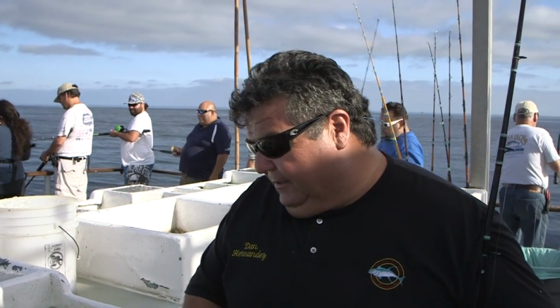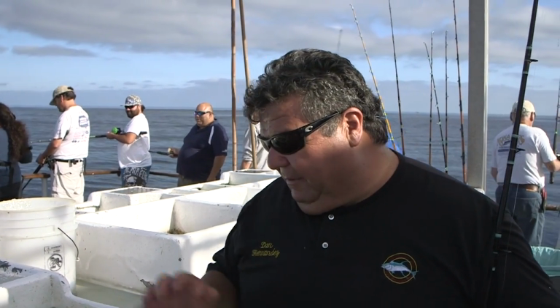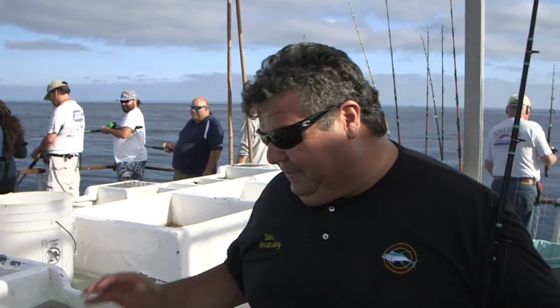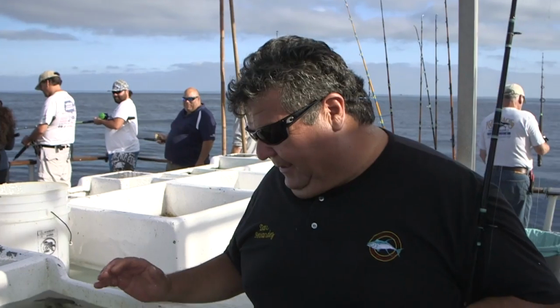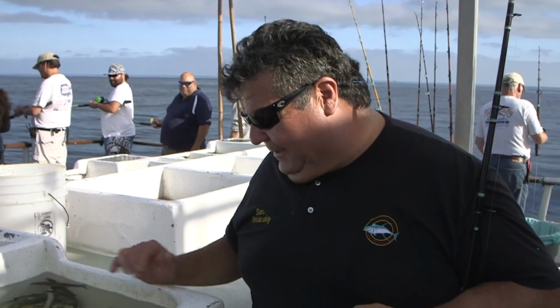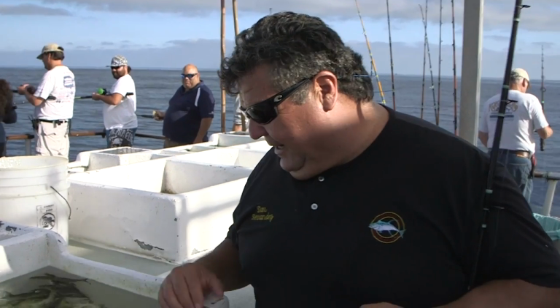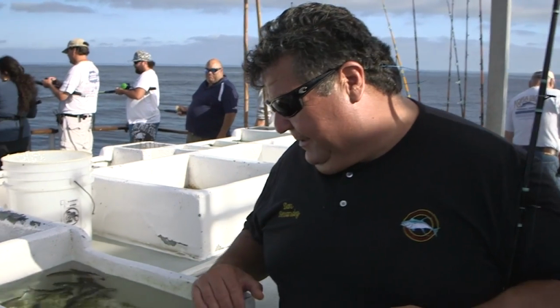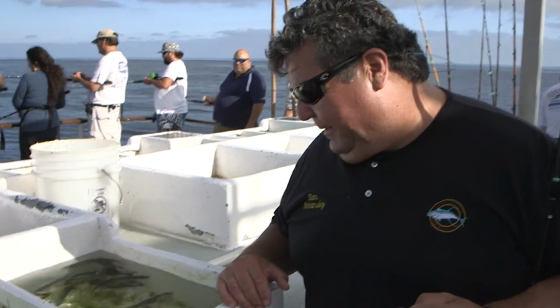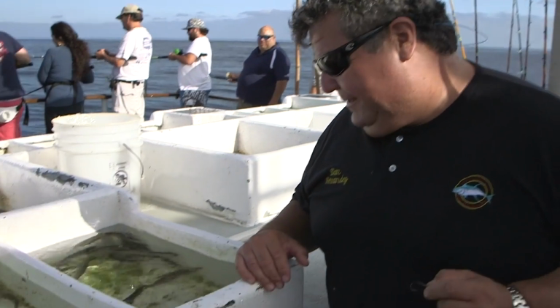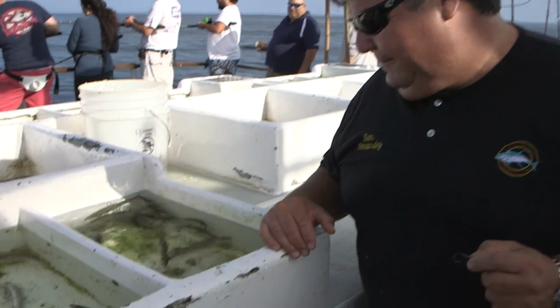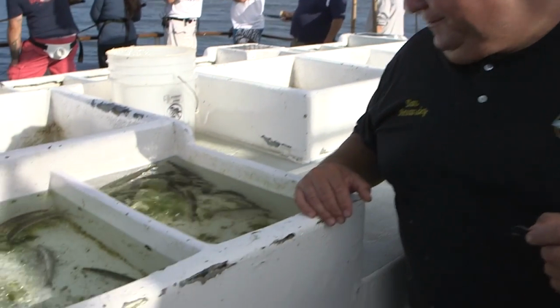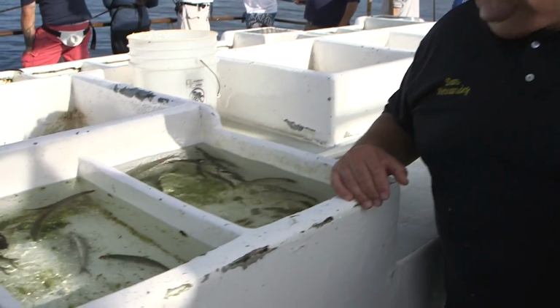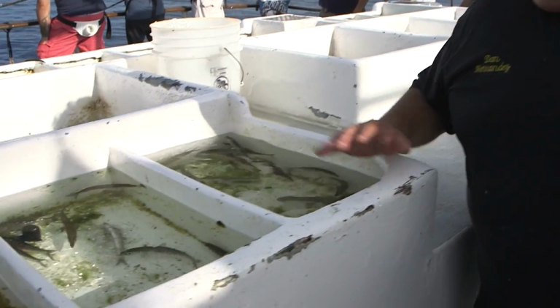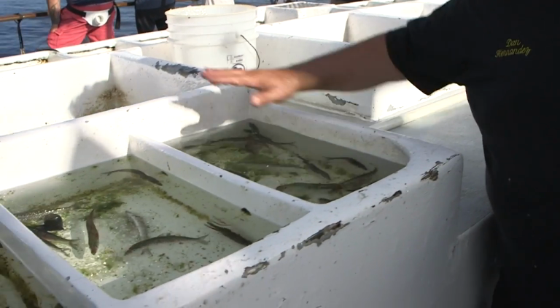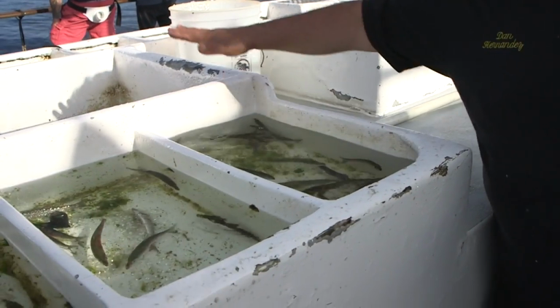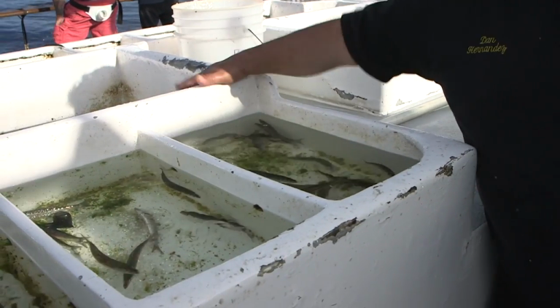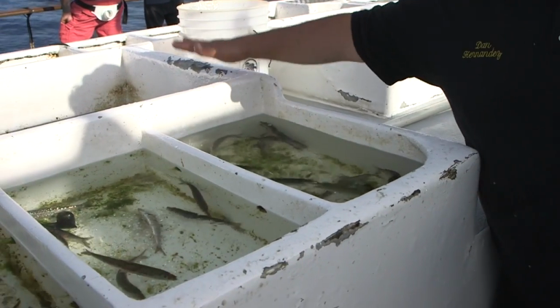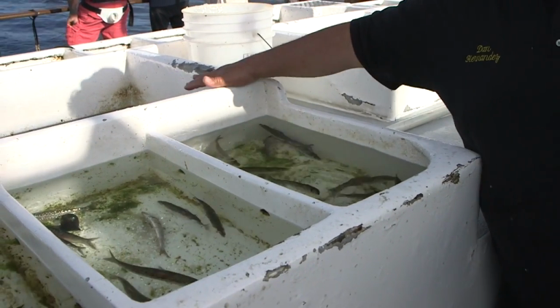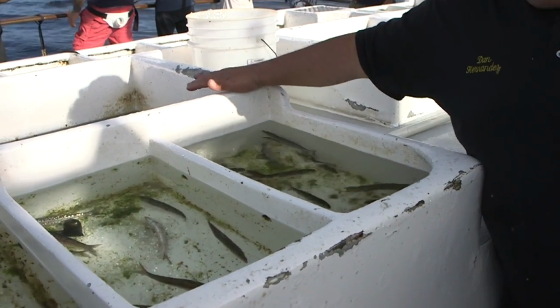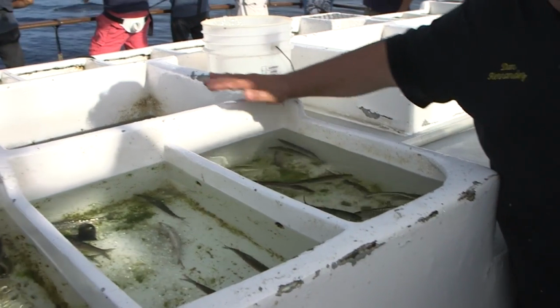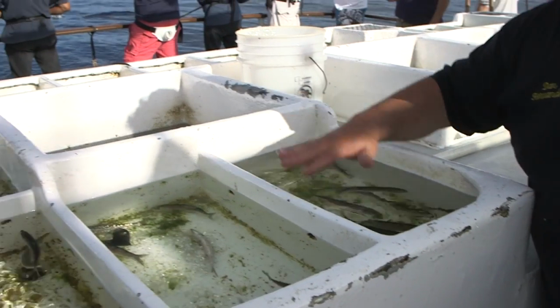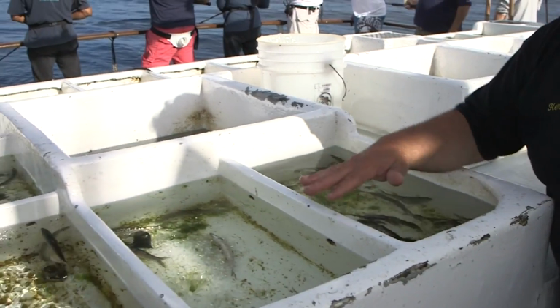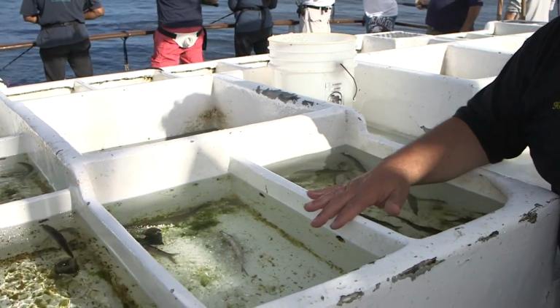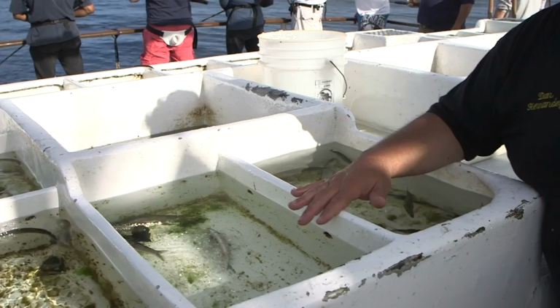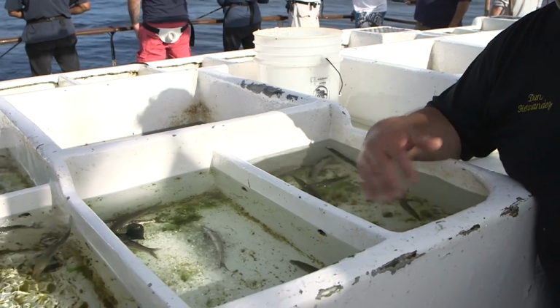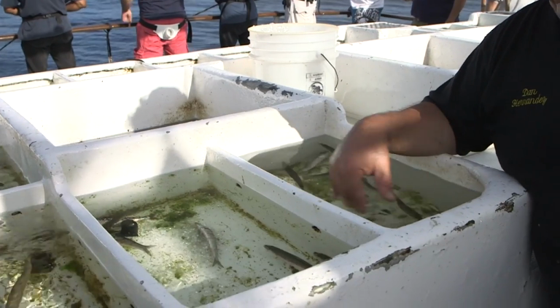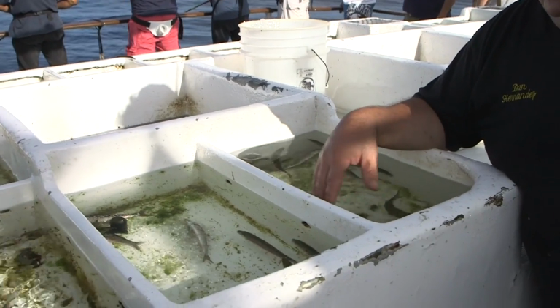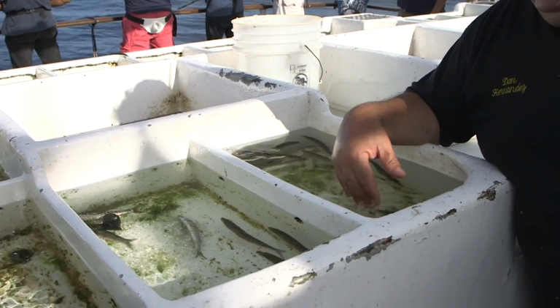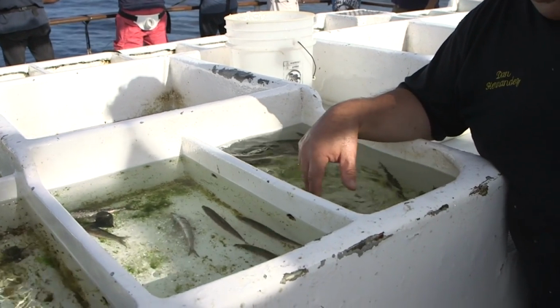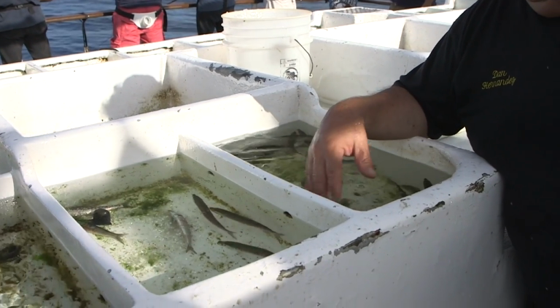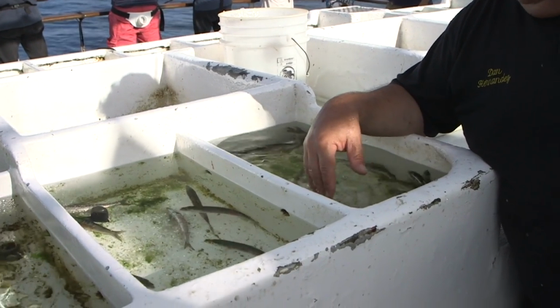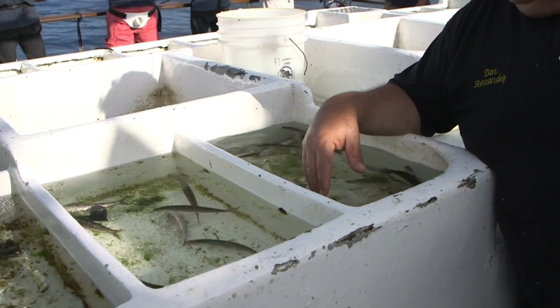So you want to spend a little bit of time here at the bait receiver. Now this is the bait tank, and this is where we get our bait — the bait wells.